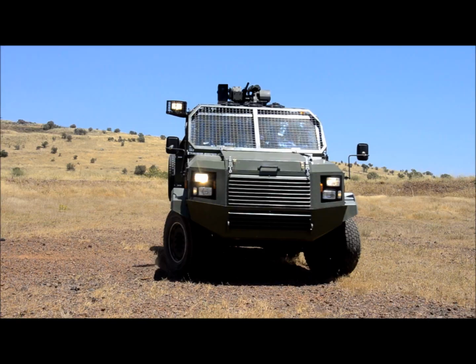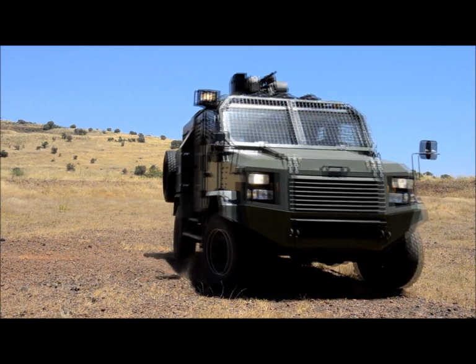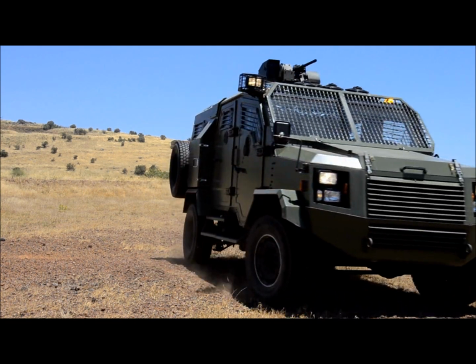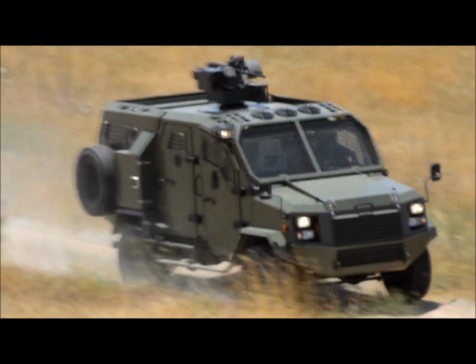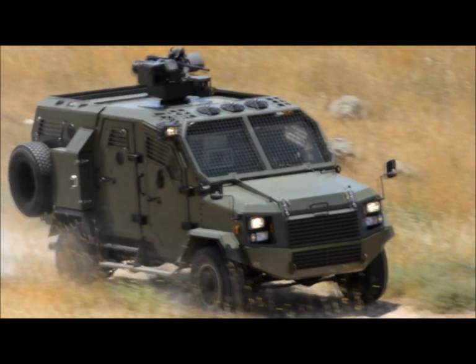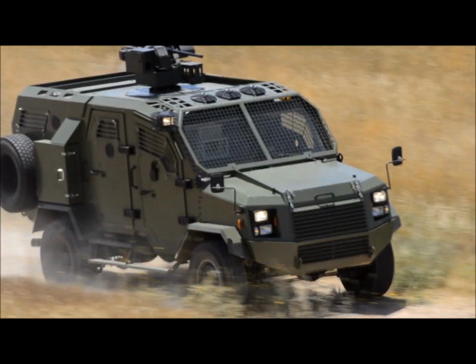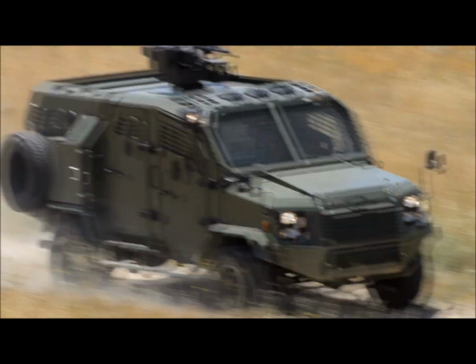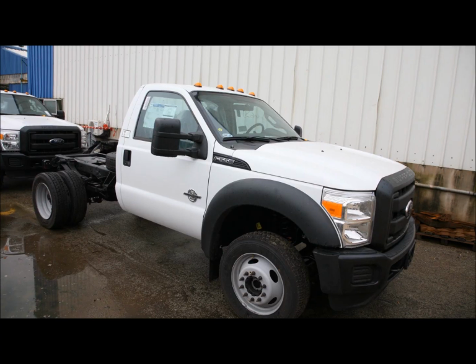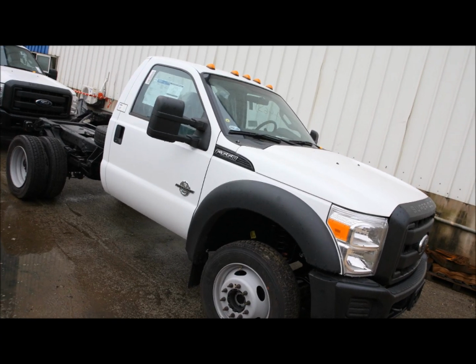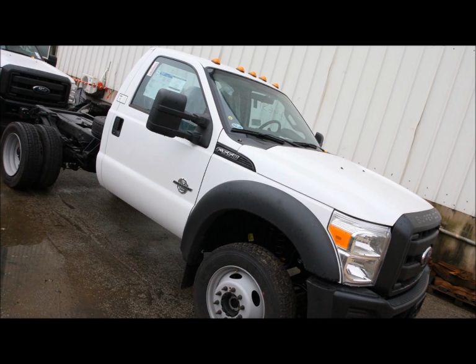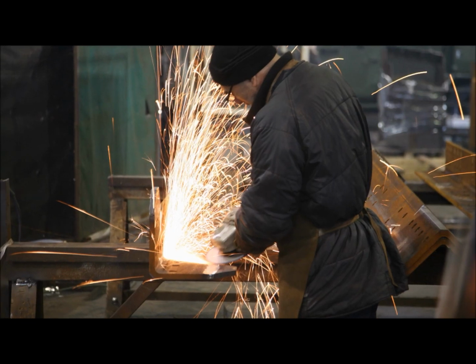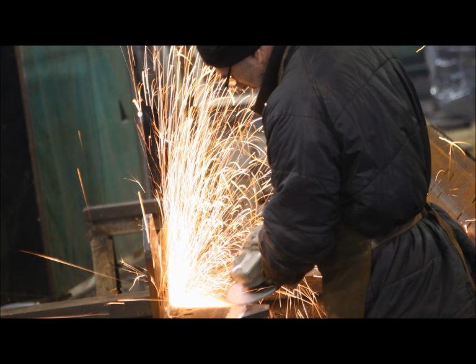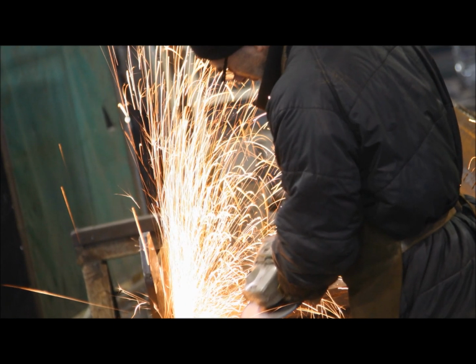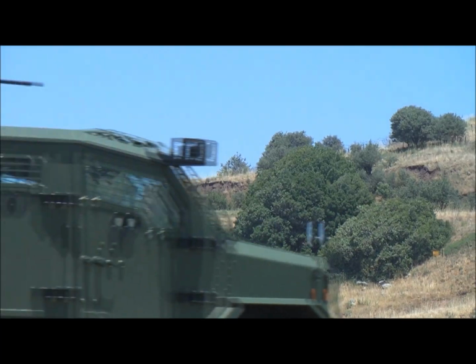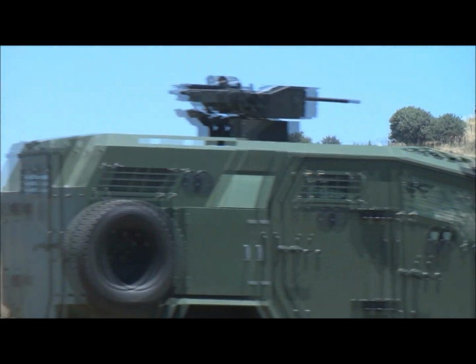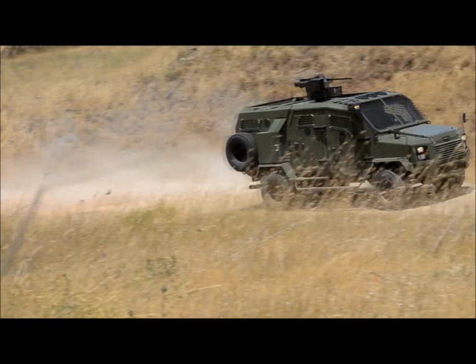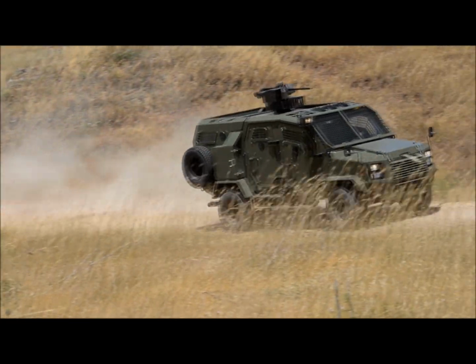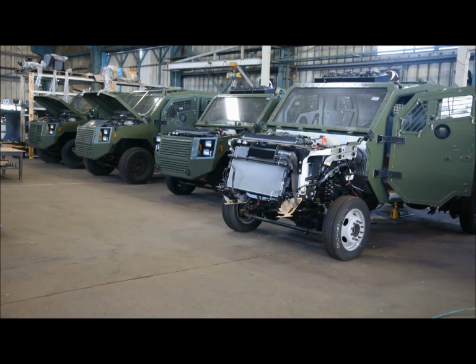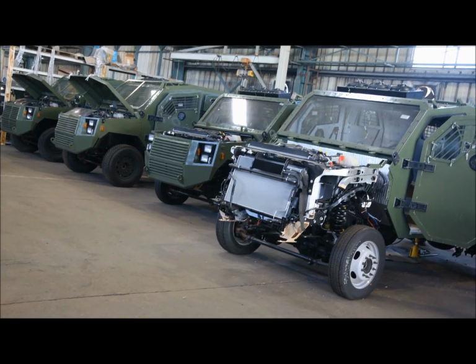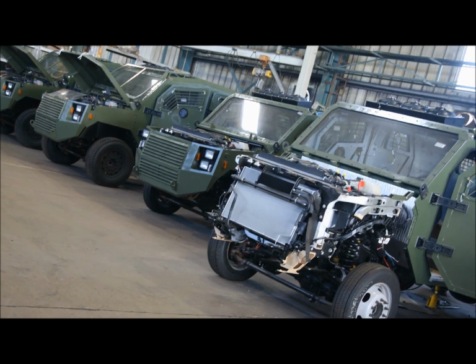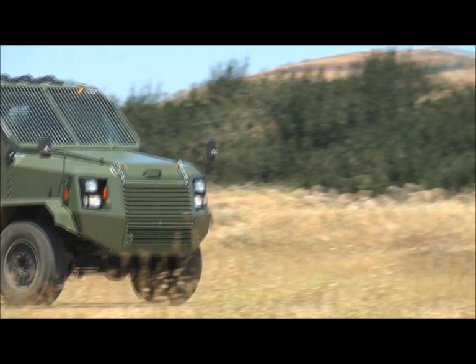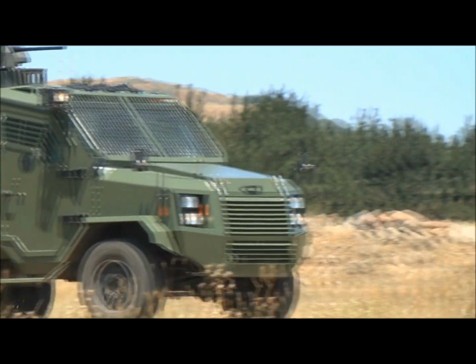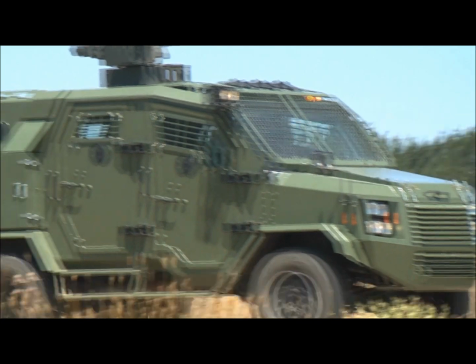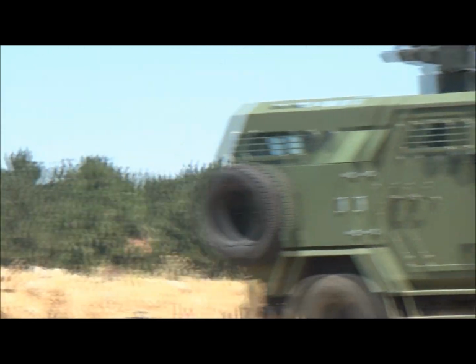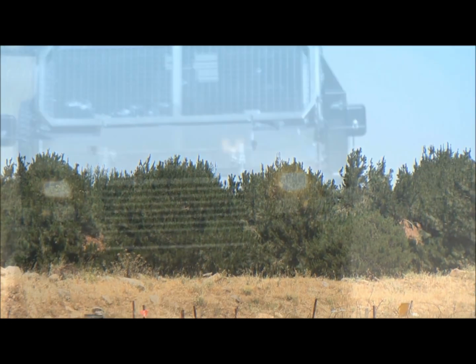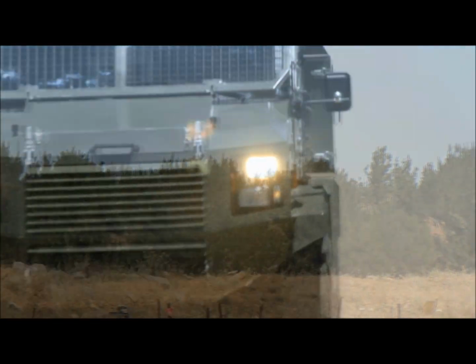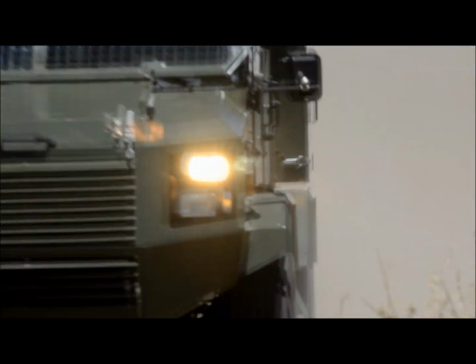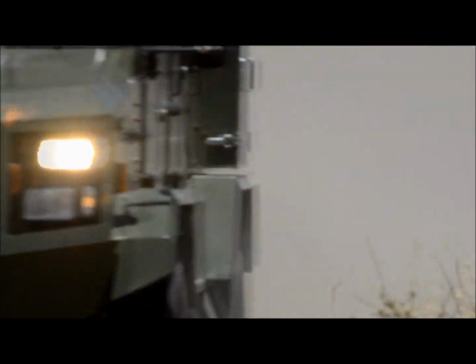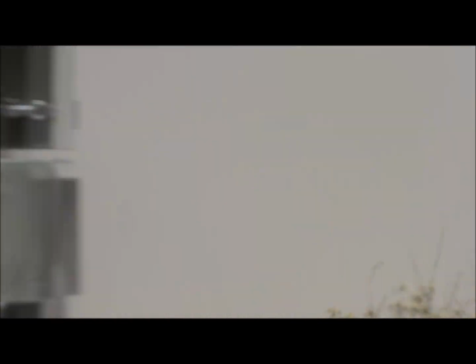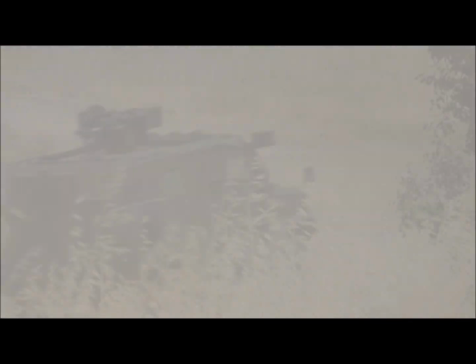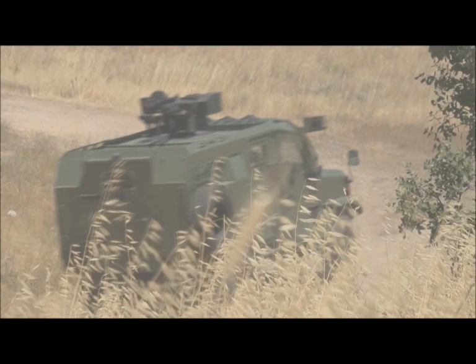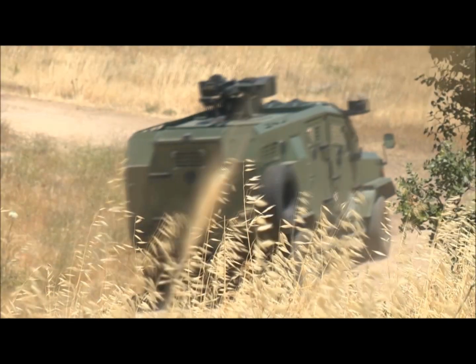The Thunder from Gaia is built on the combat-proven Ford F-550 chassis, providing high performance, reliability, and cost effectiveness, enabling worldwide service from Ford Corporation and affording full autonomy when purchasing spare parts.